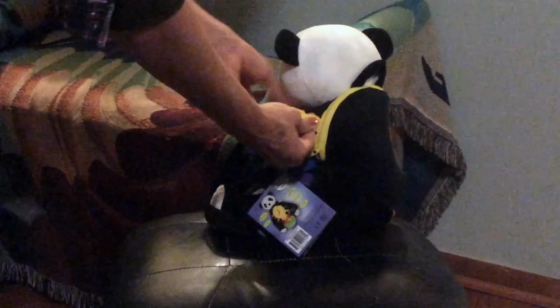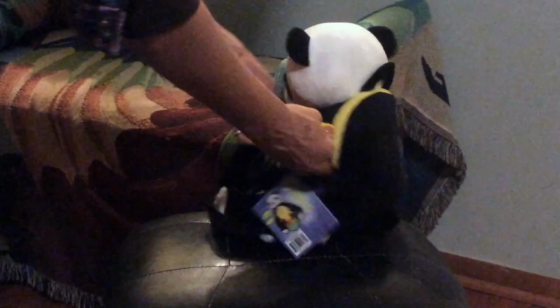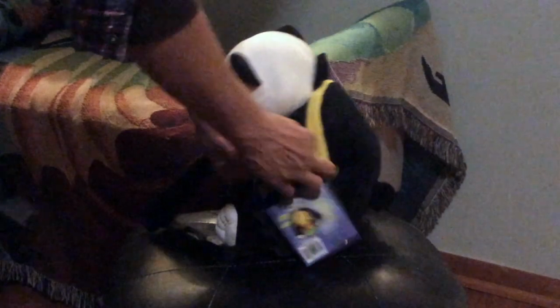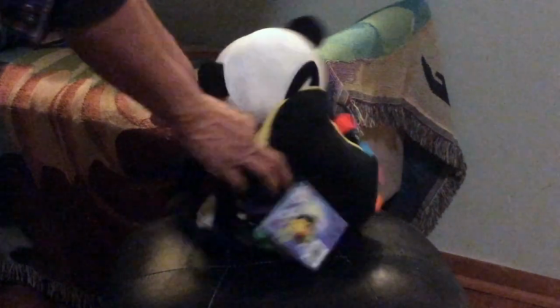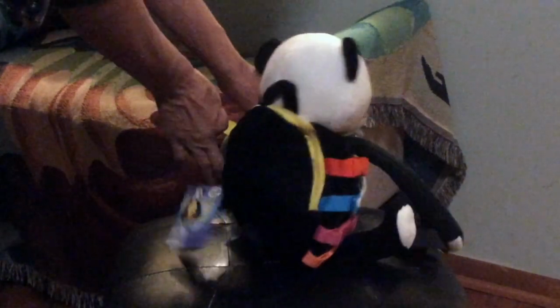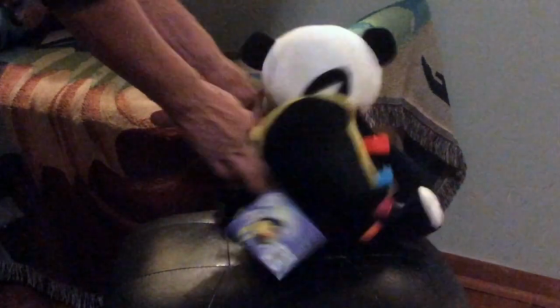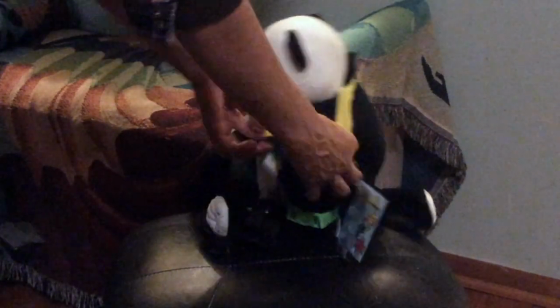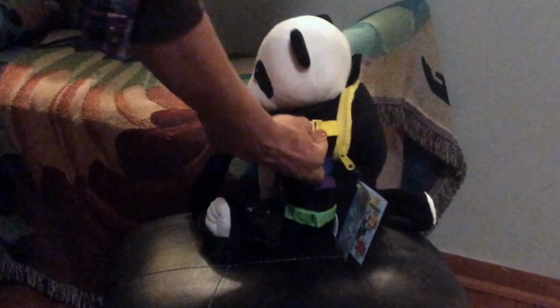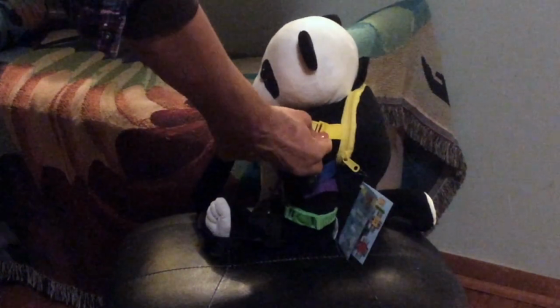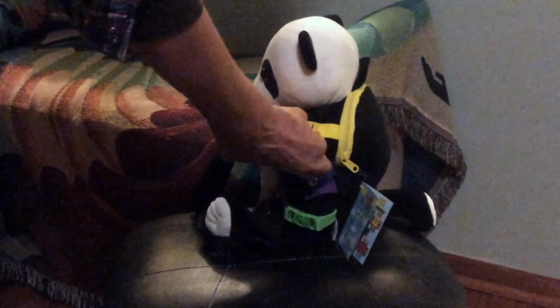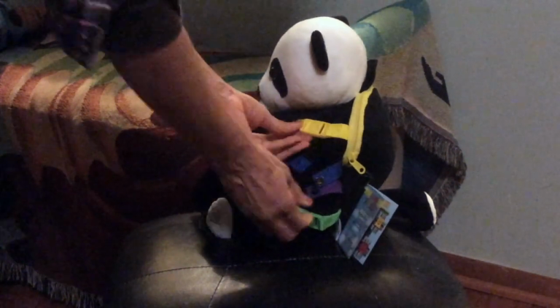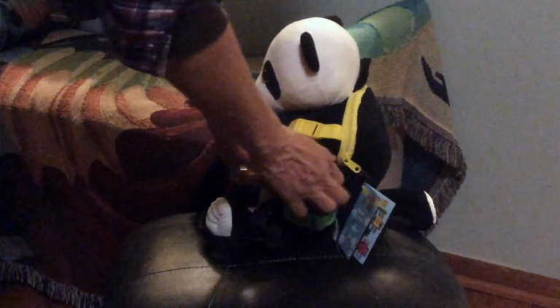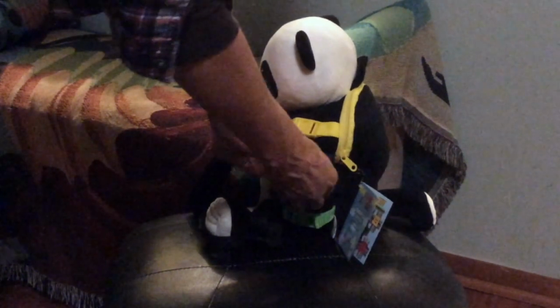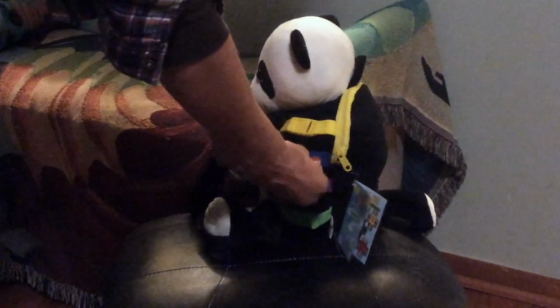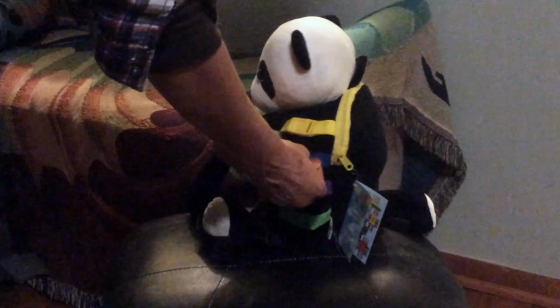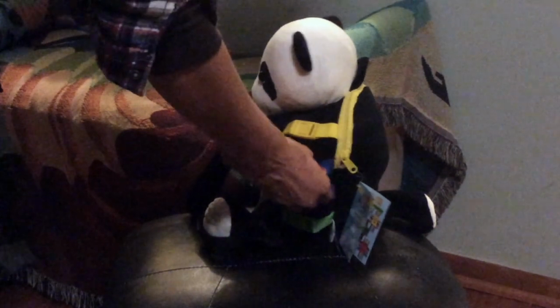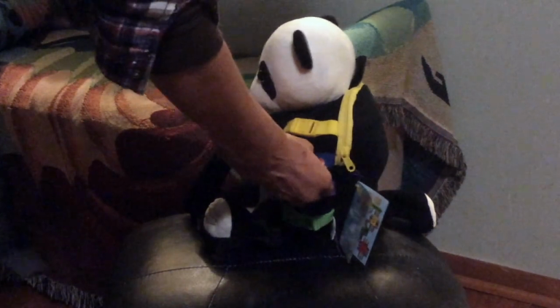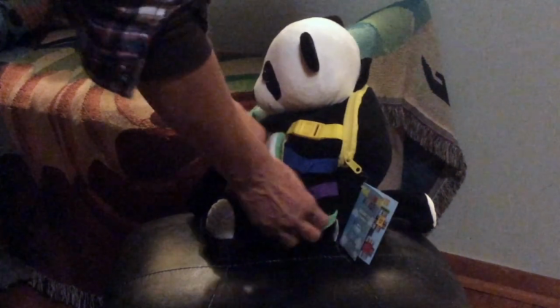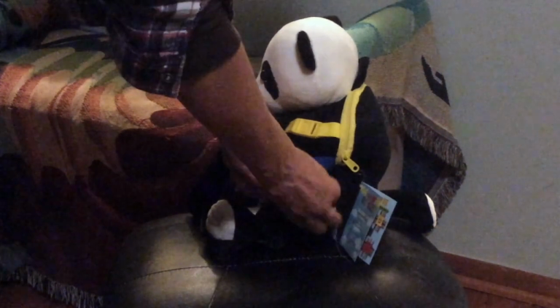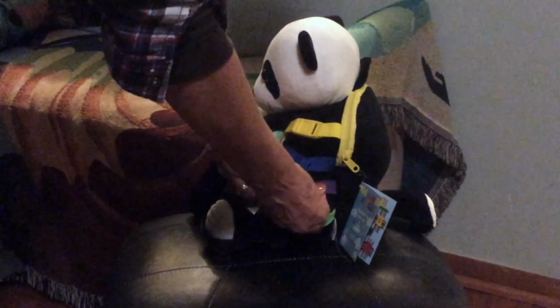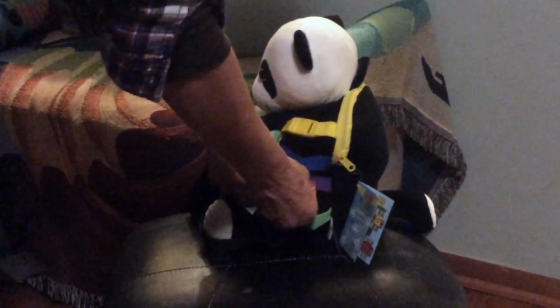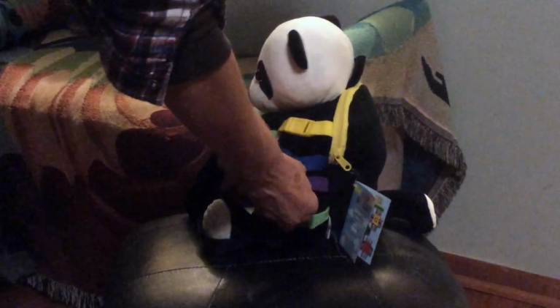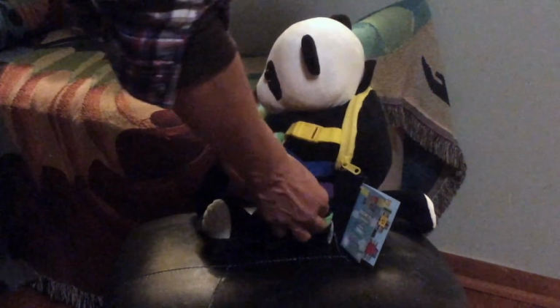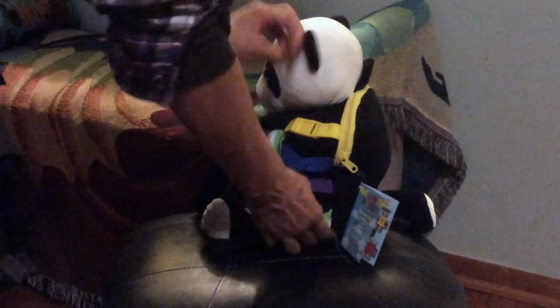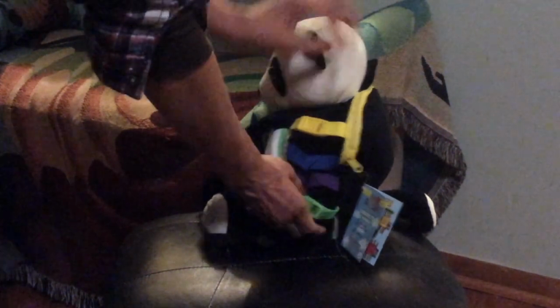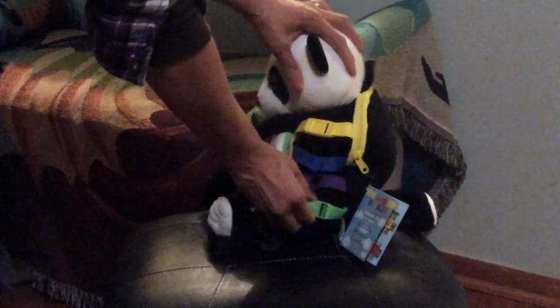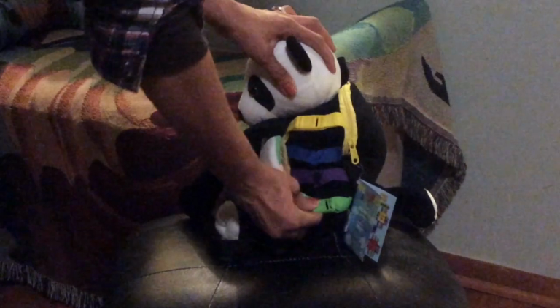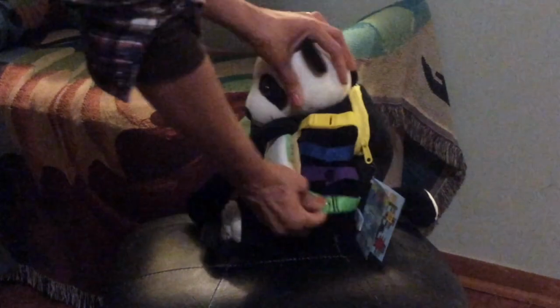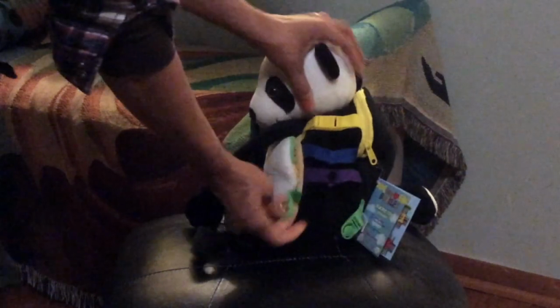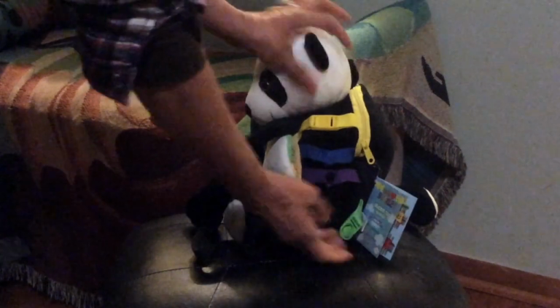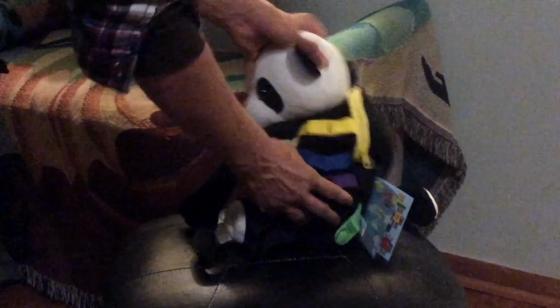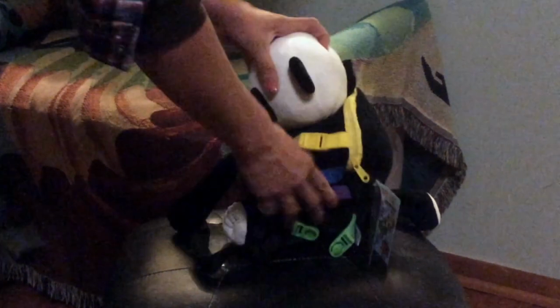On each side it has buckles, magnets, and snaps, all of which should keep your little one busy.